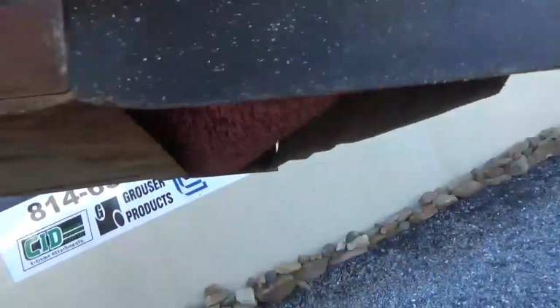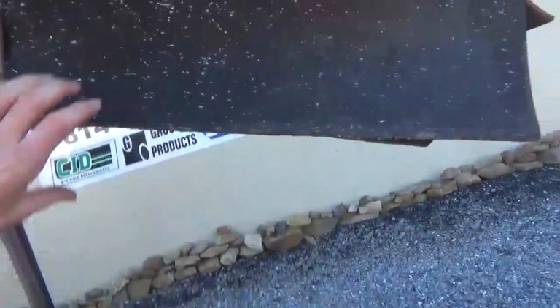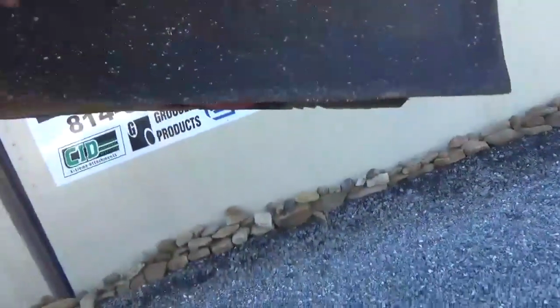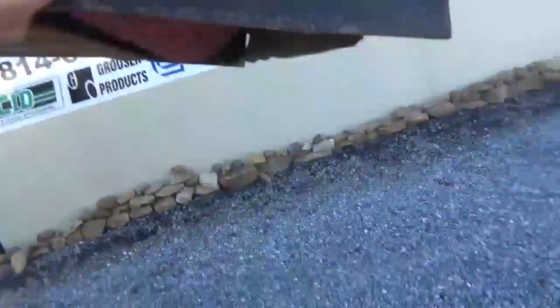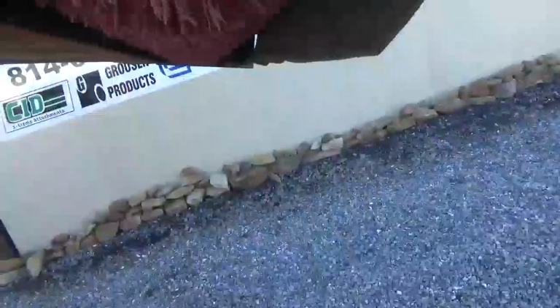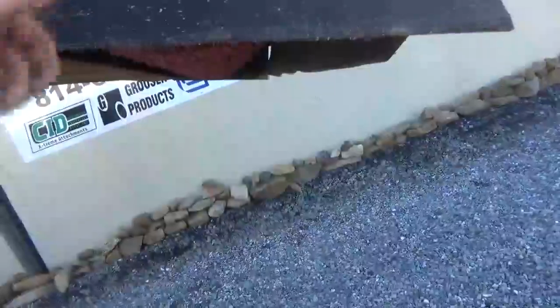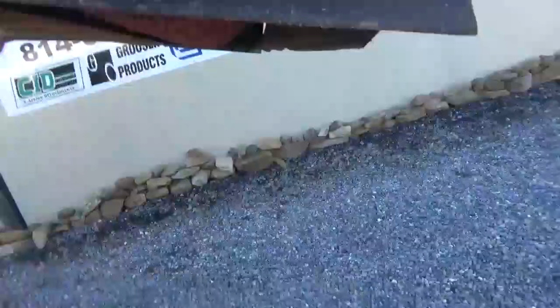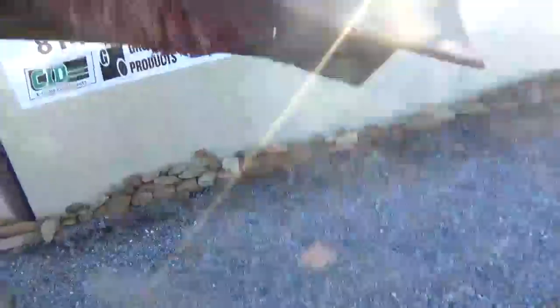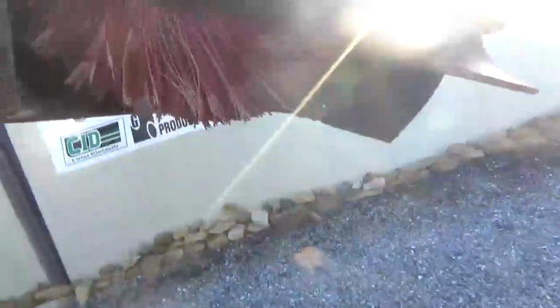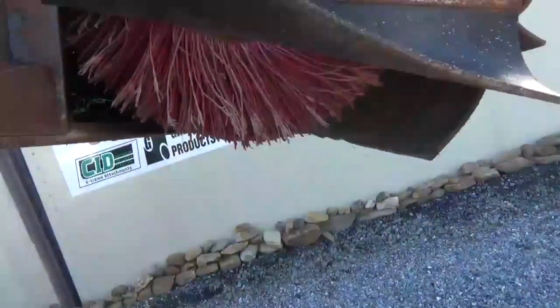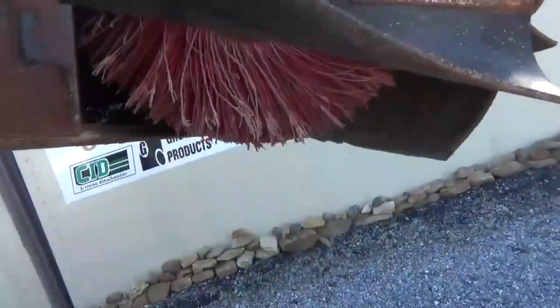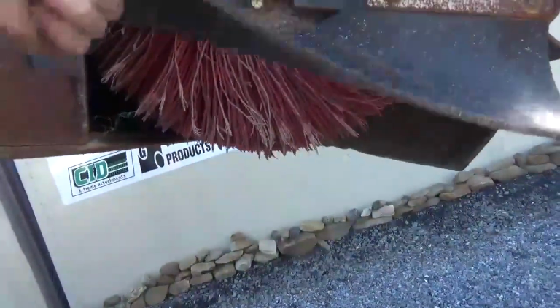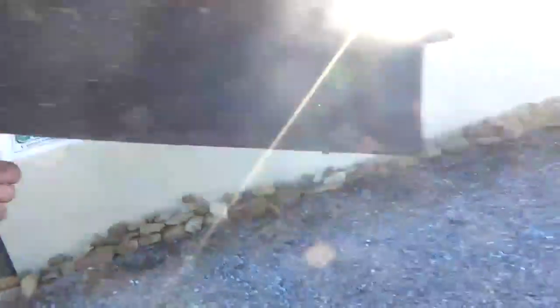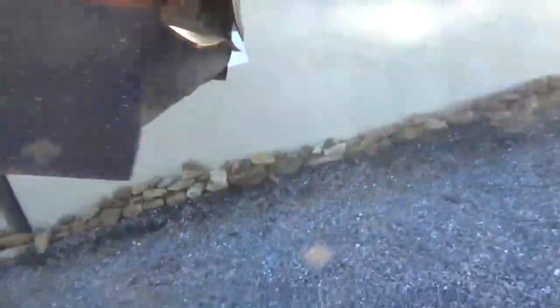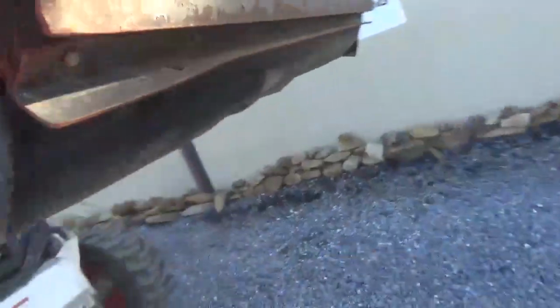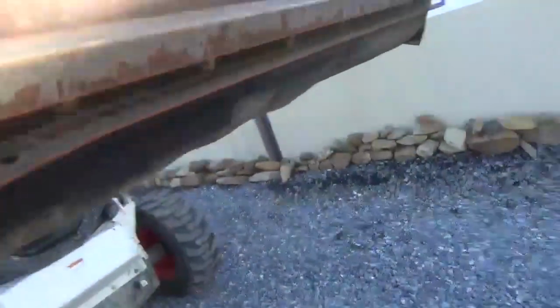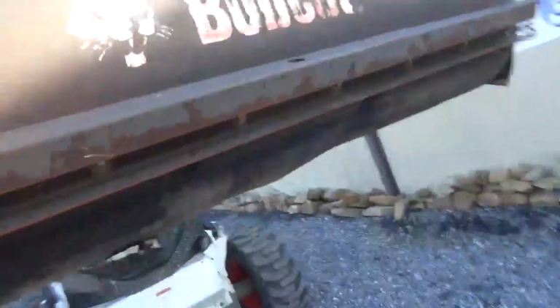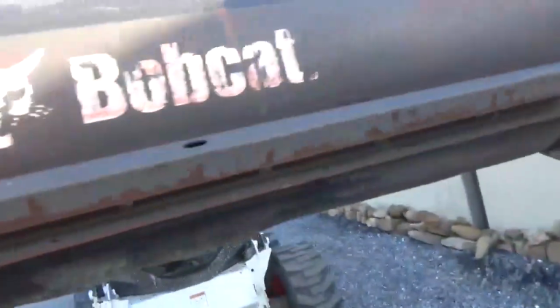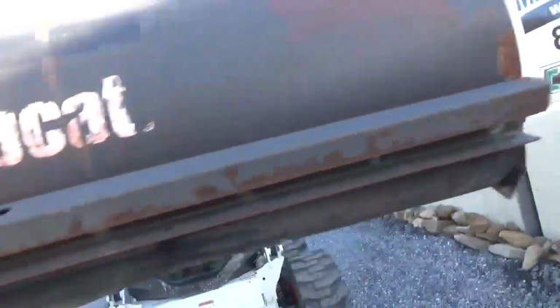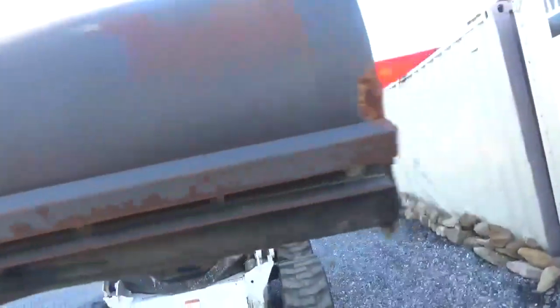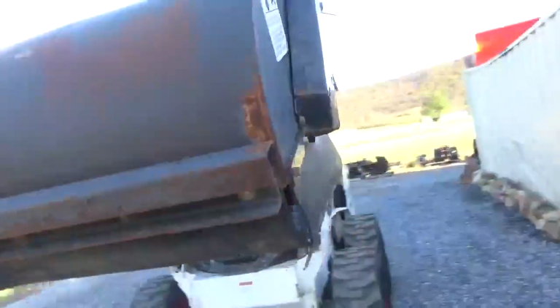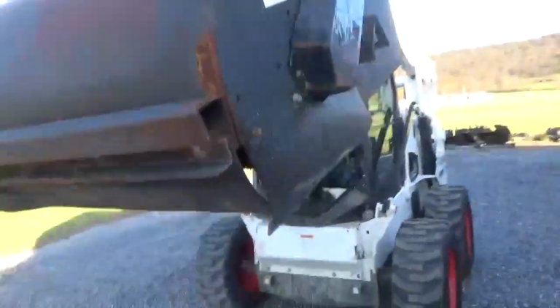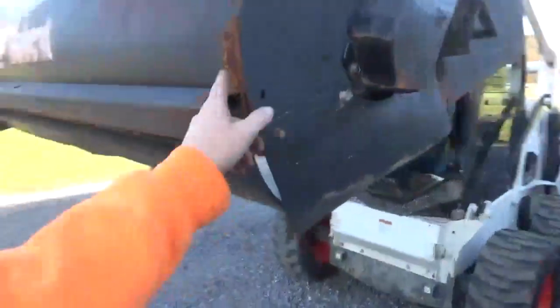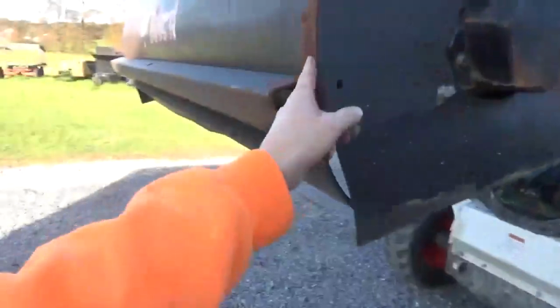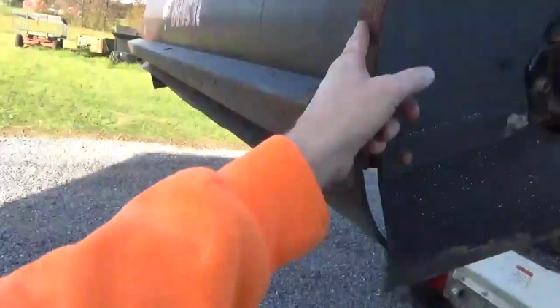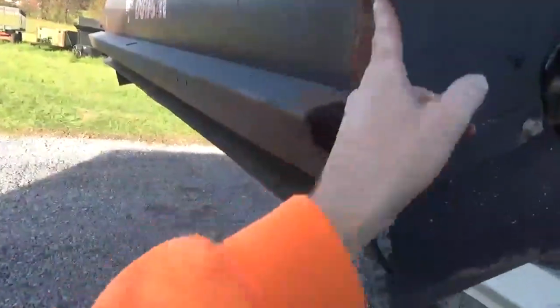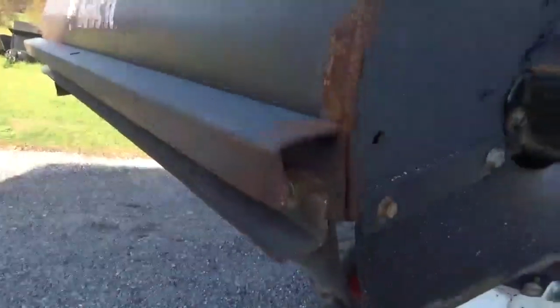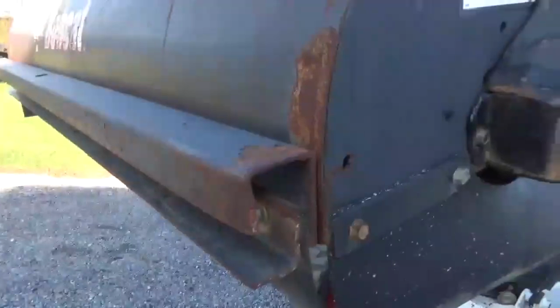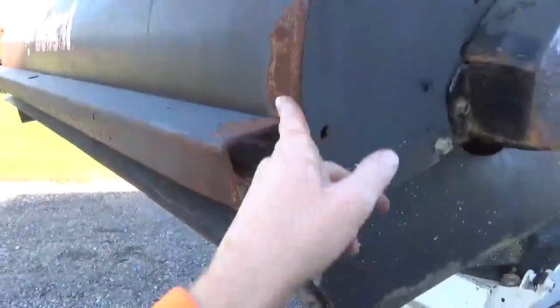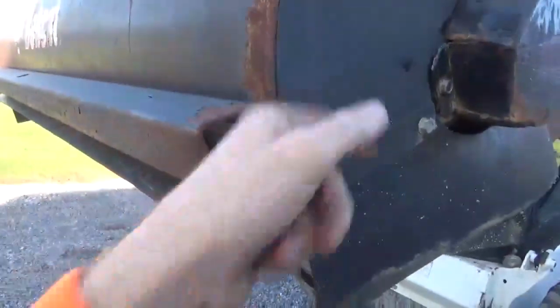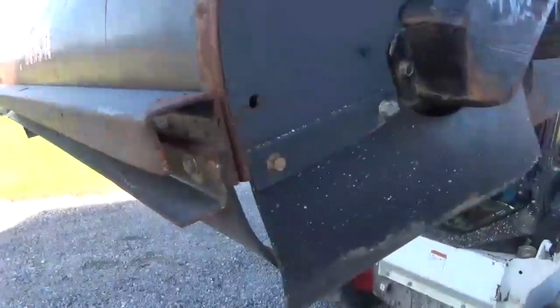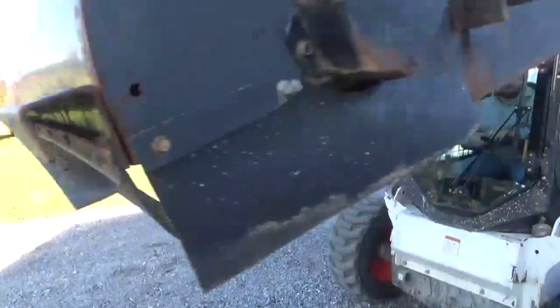The cutting edge is good. The broom bristles are probably about 50%. It's not all beat in. There was one spot with a little crack that we welded.